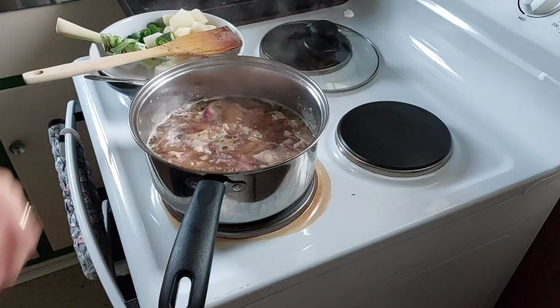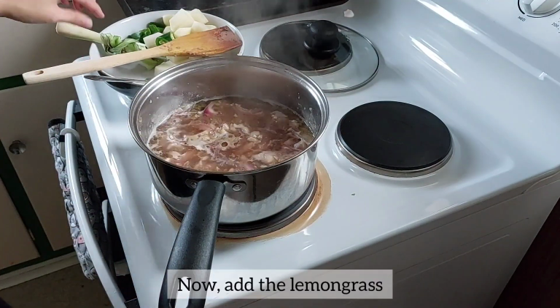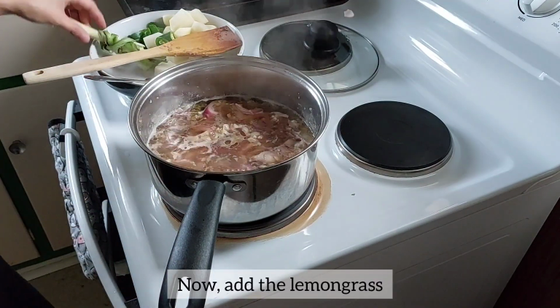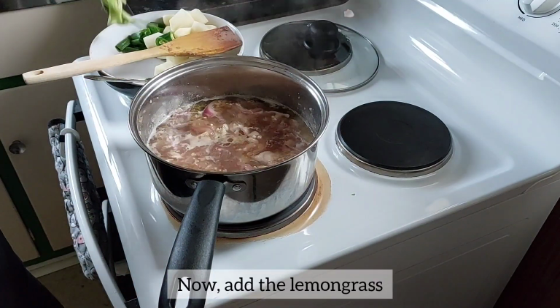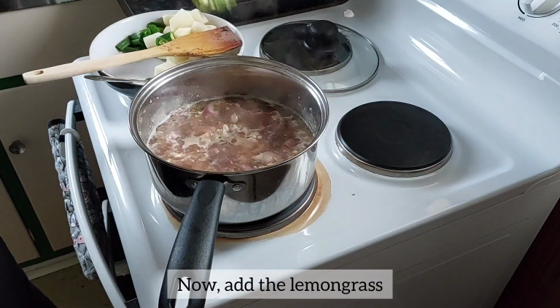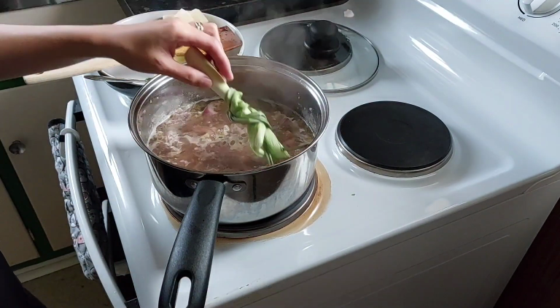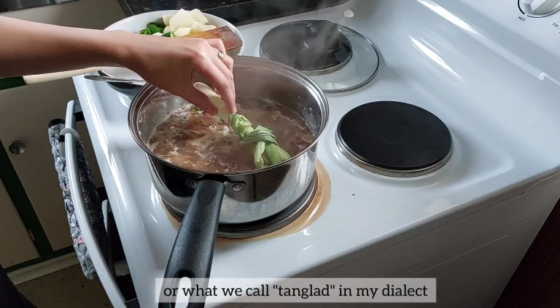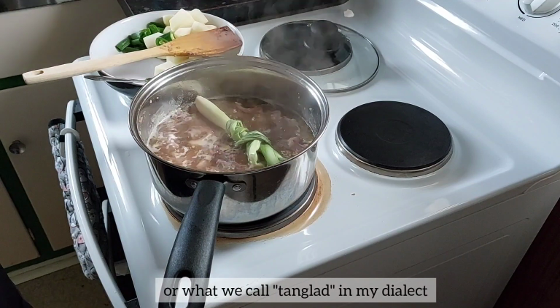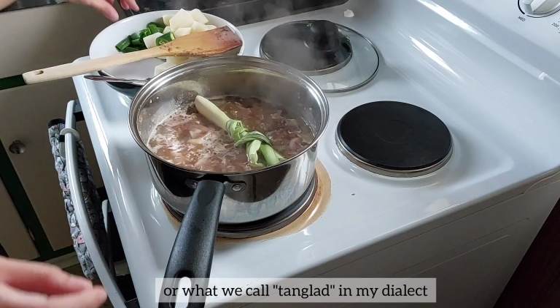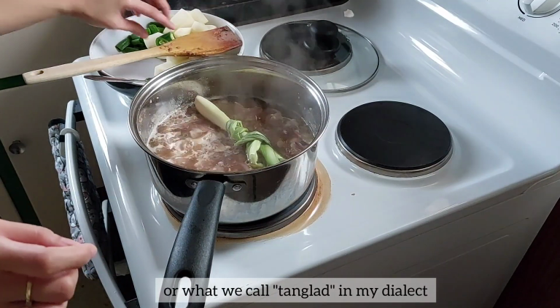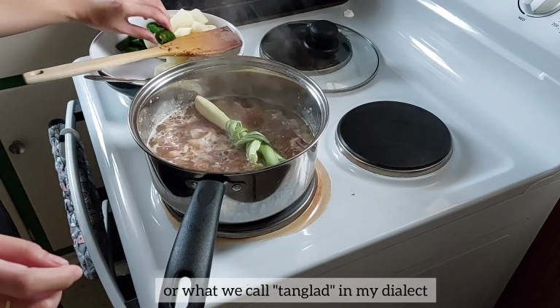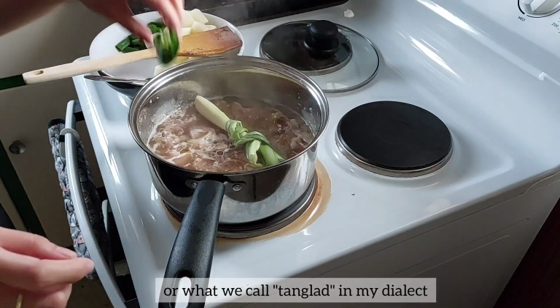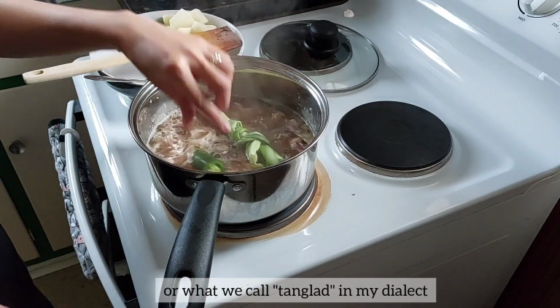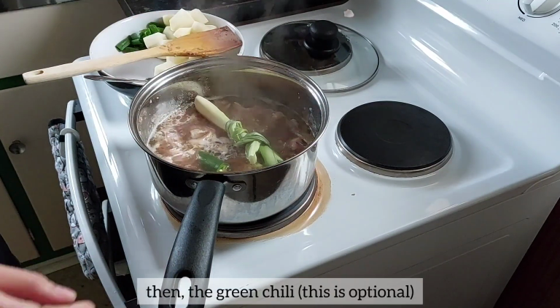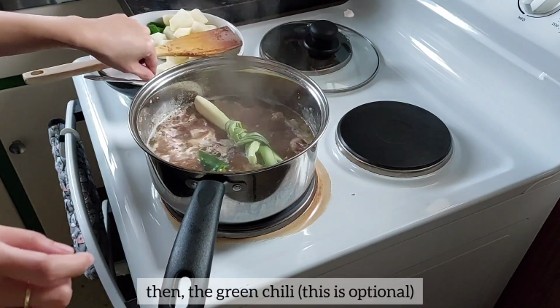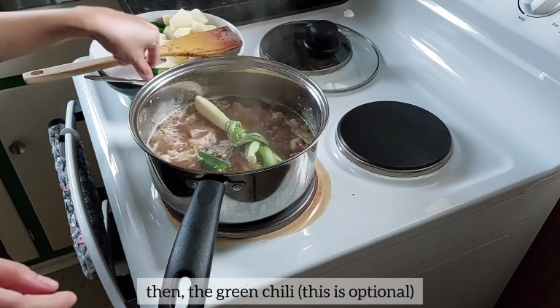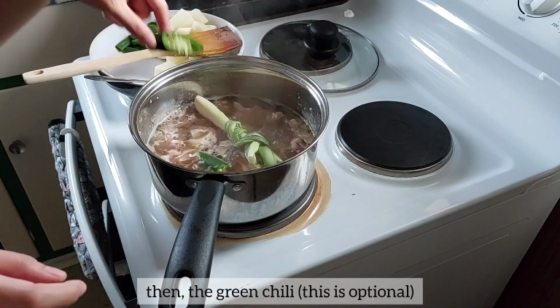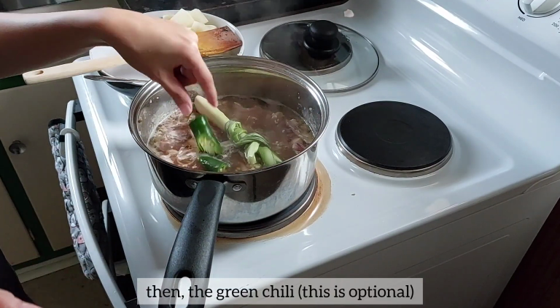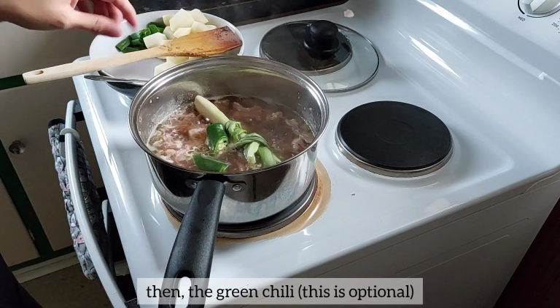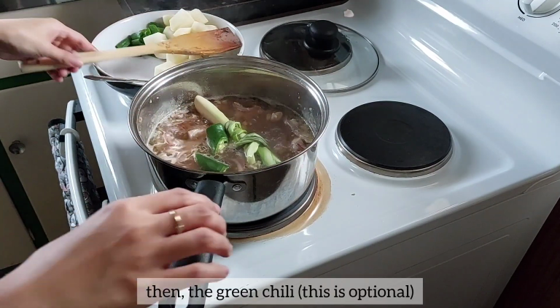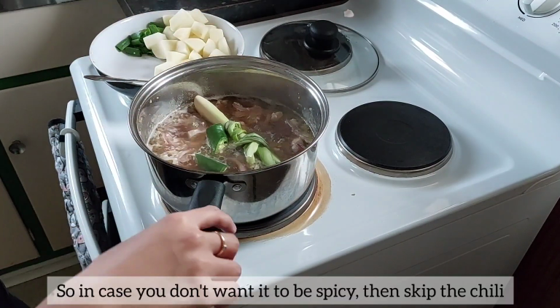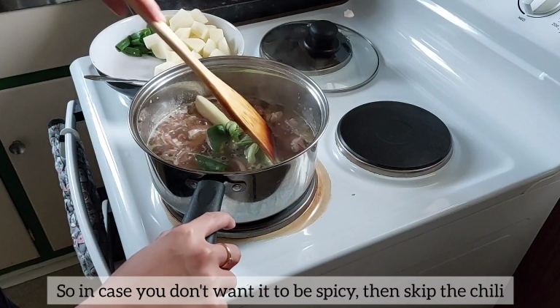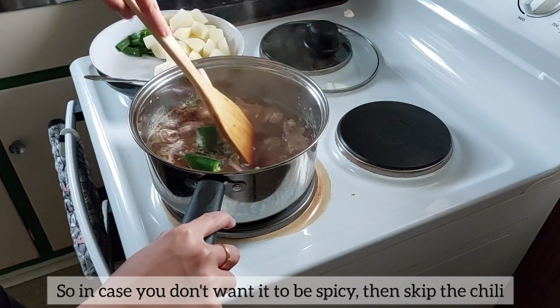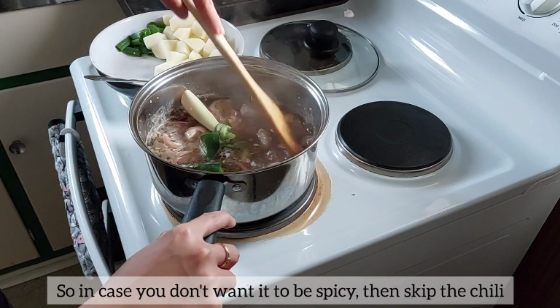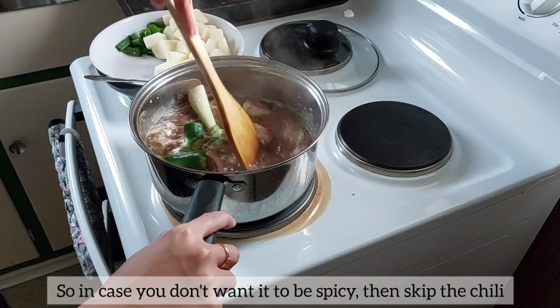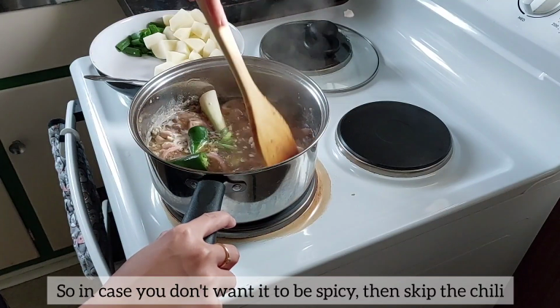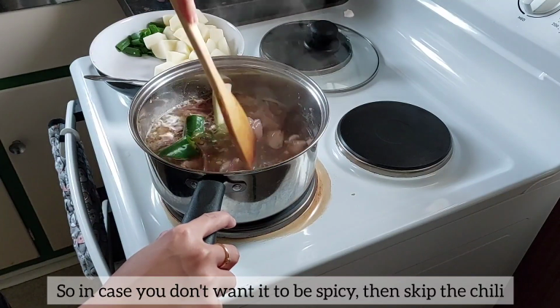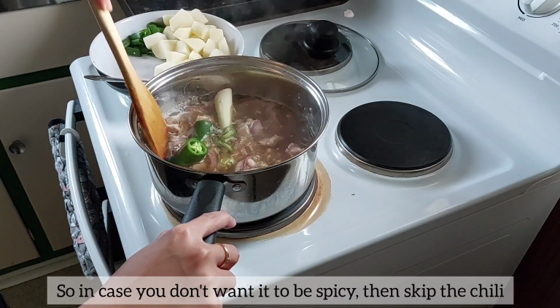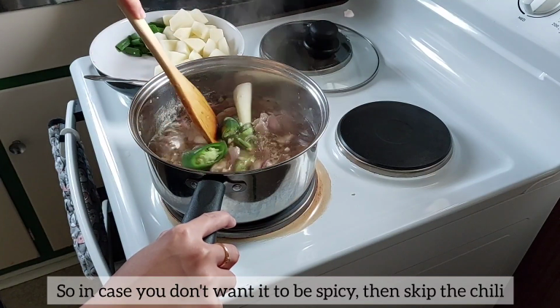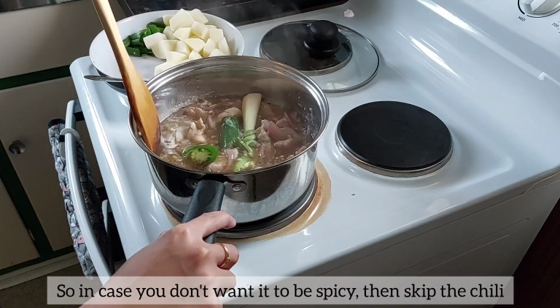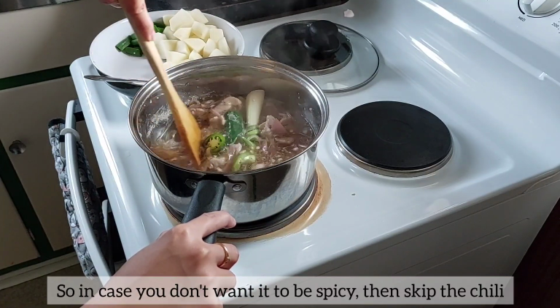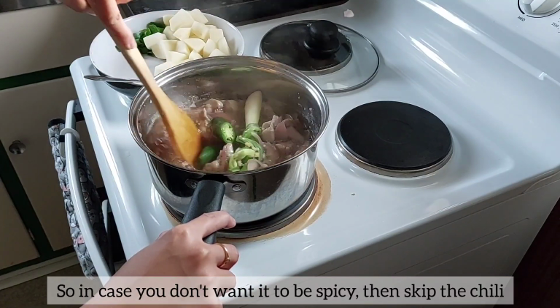Now add the lemongrass, or what we call tanglad in my dialect. Then the green chili — this is optional, by the way. So in case you don't want it to be spicy, then skip the chili.